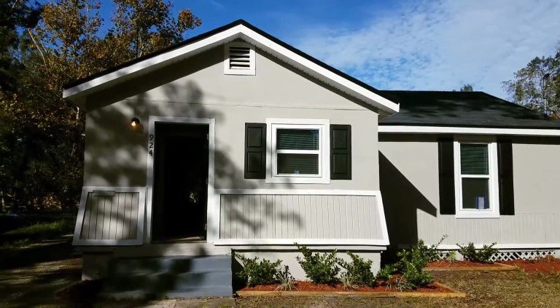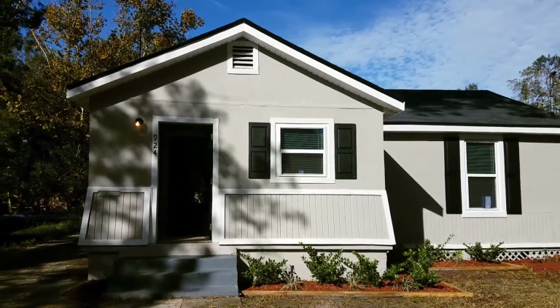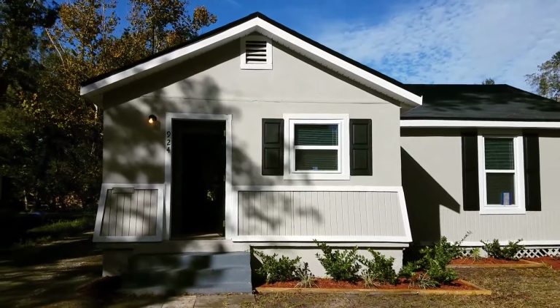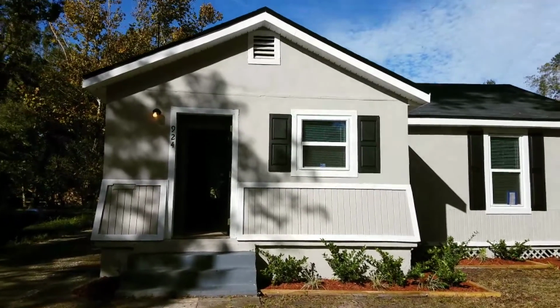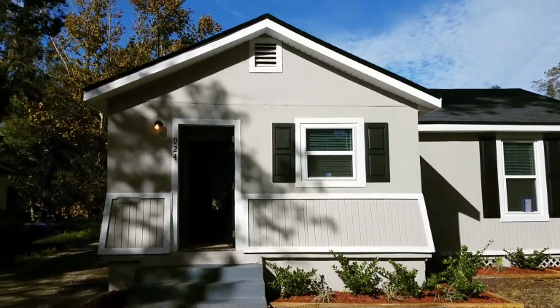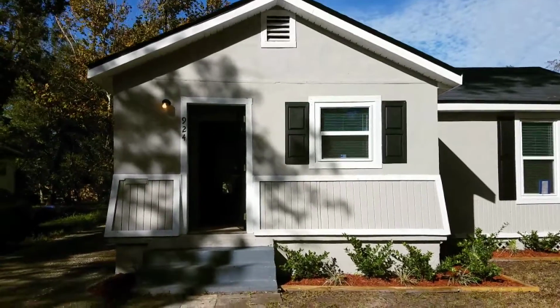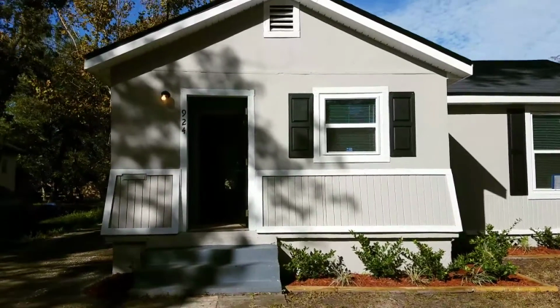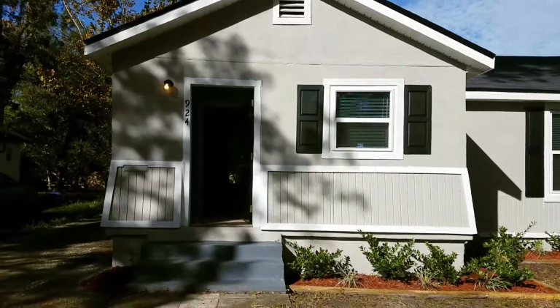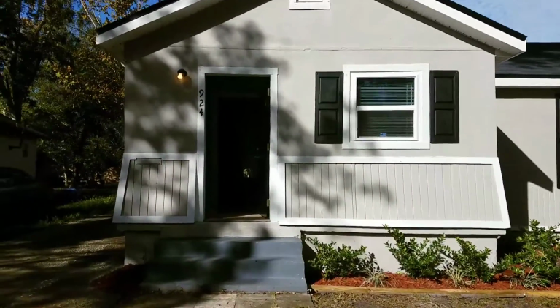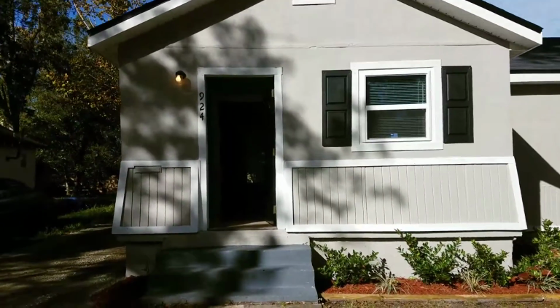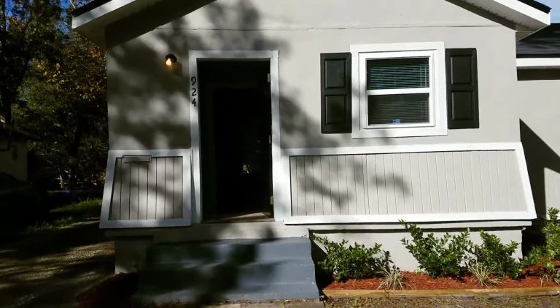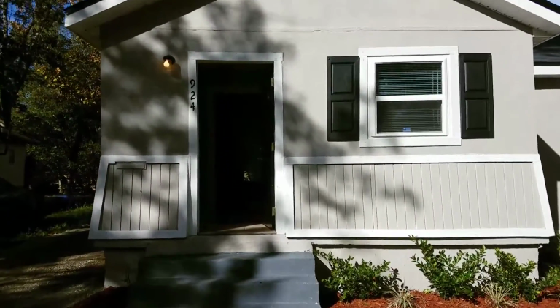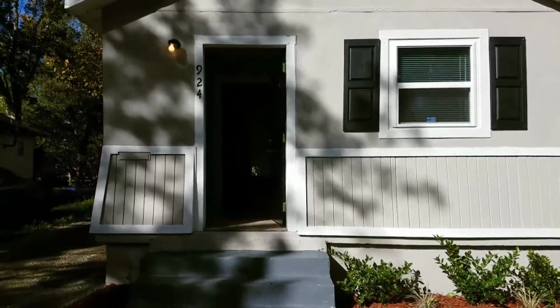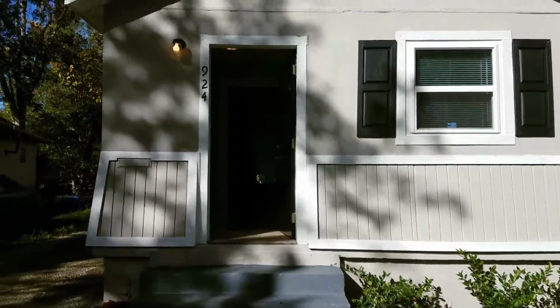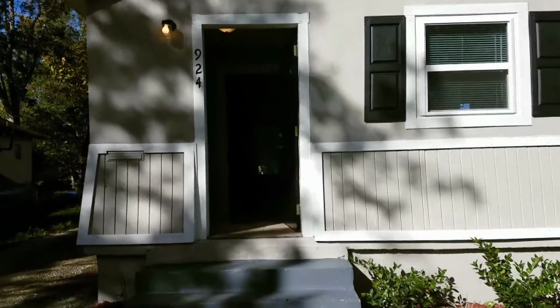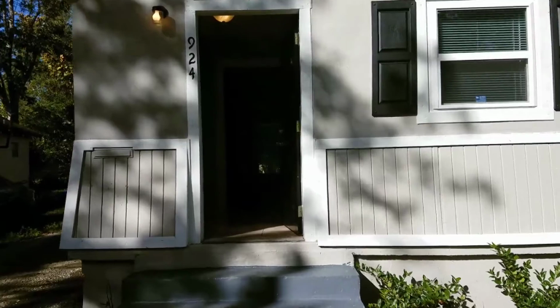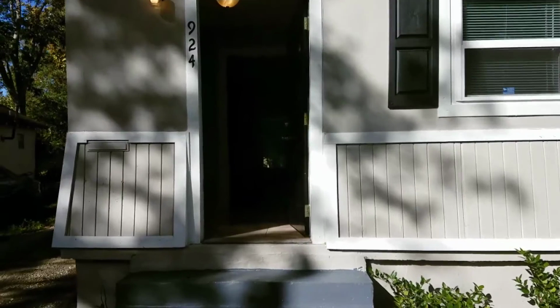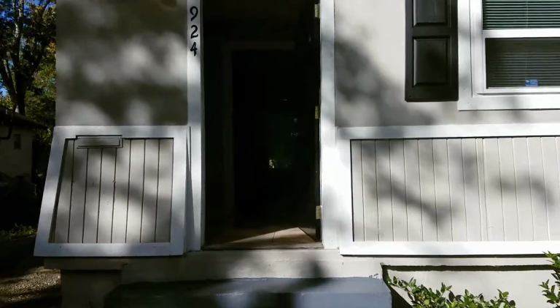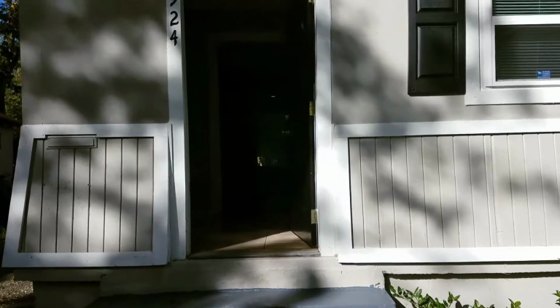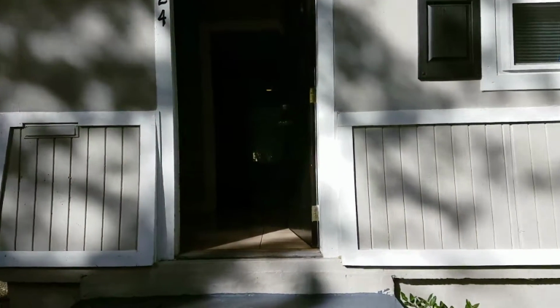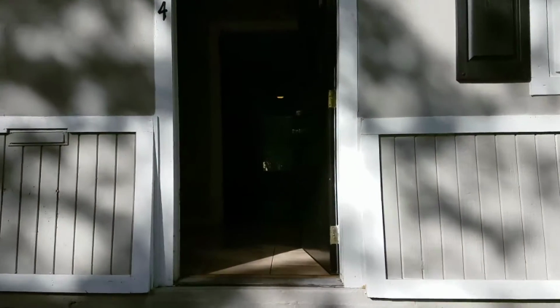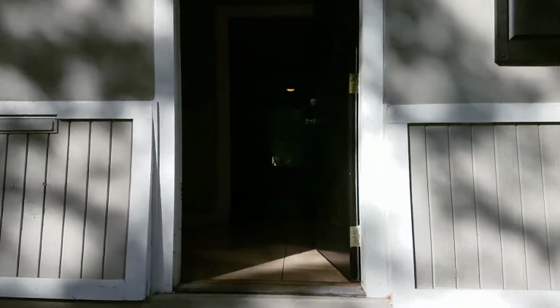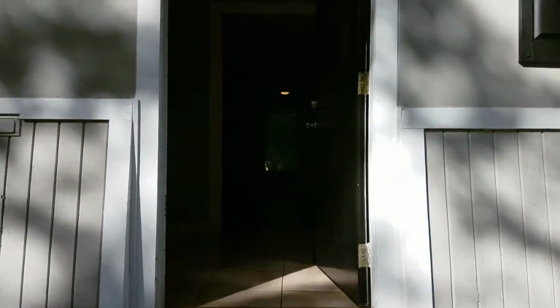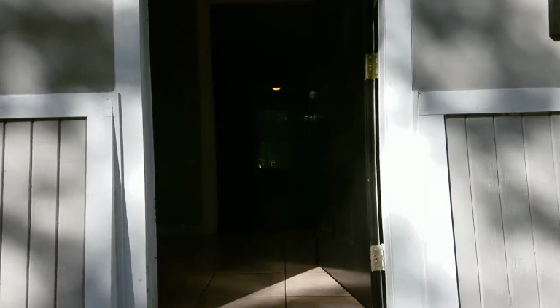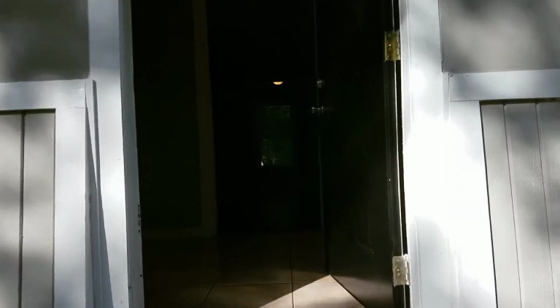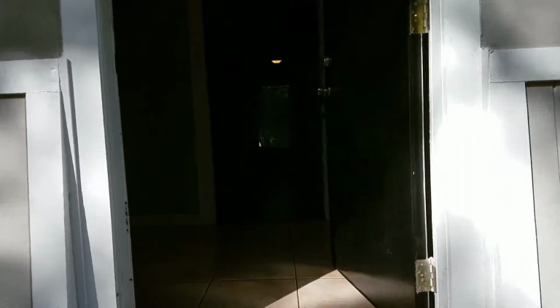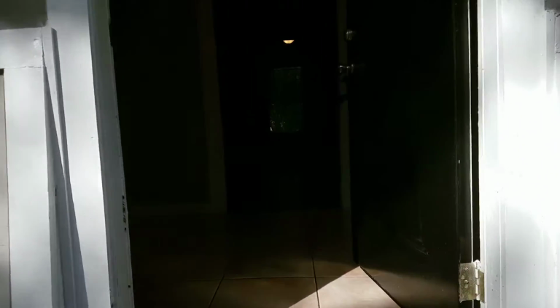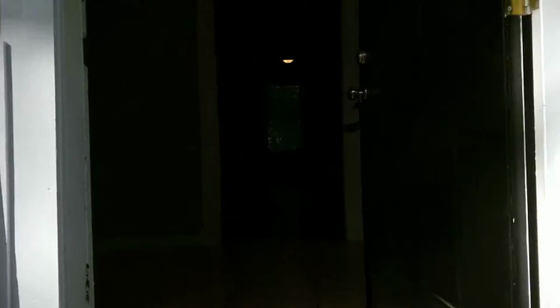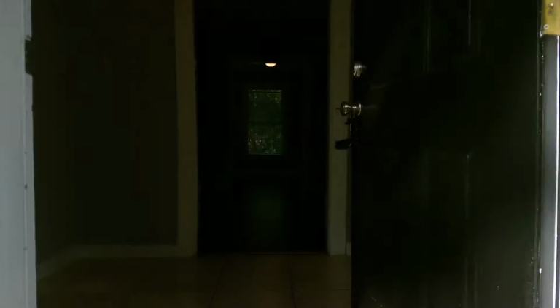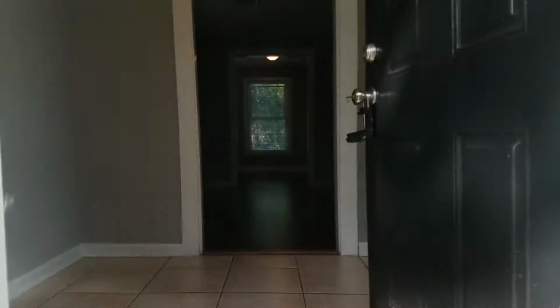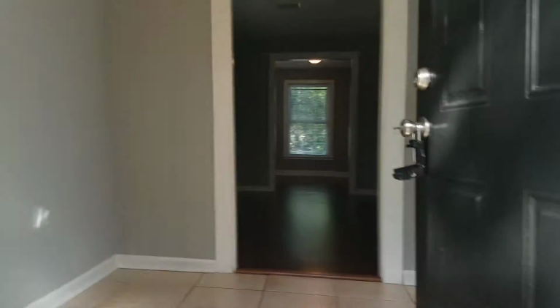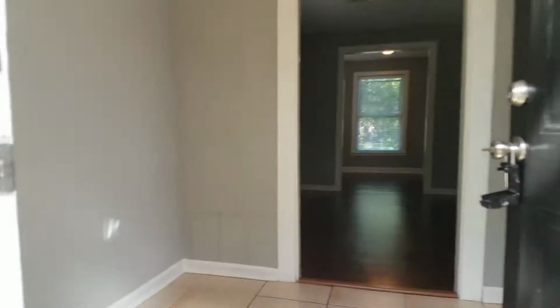Hi, this is Candace with JWB. We're here at 924 Huron Street to do a final walk on a newly renovated three-bedroom, one-bathroom home in Jacksonville, Florida.